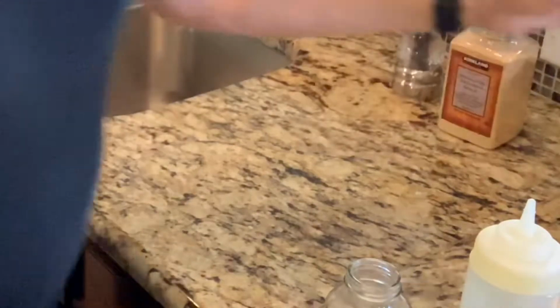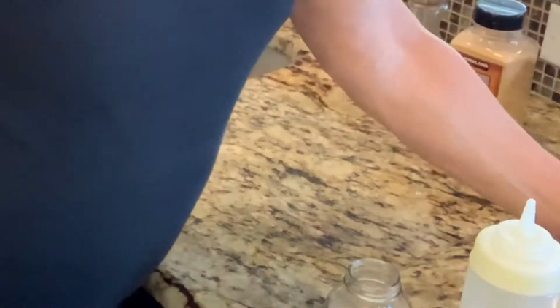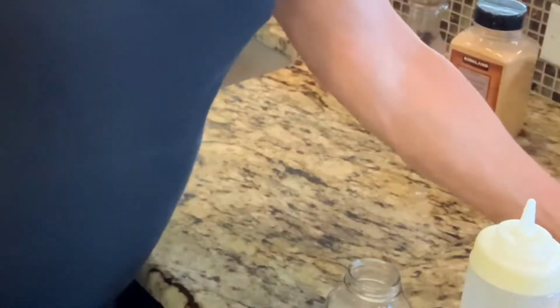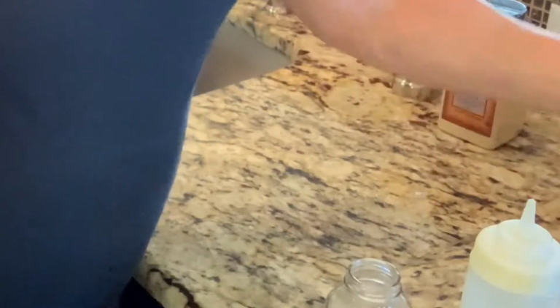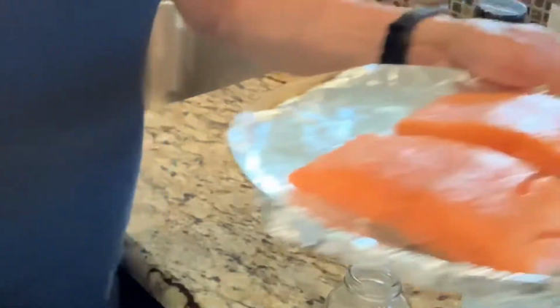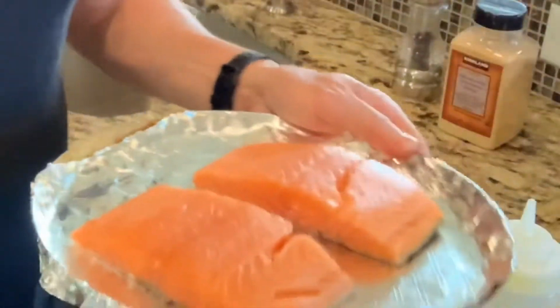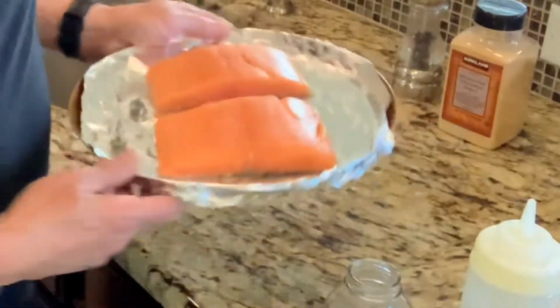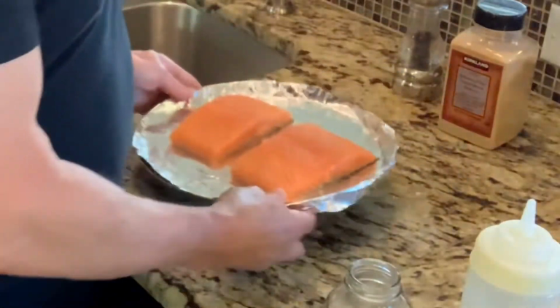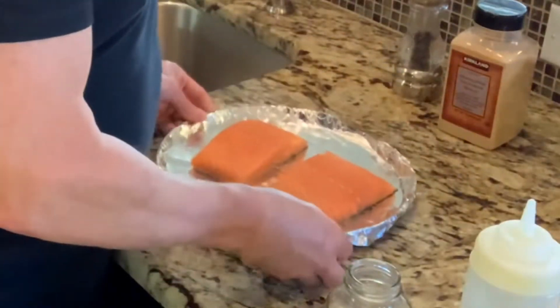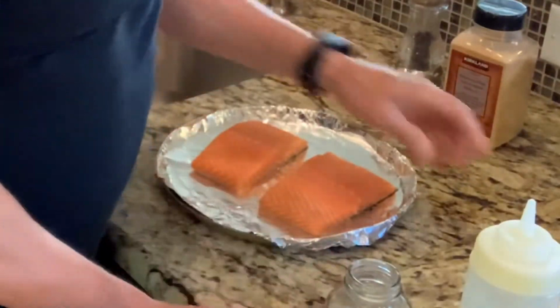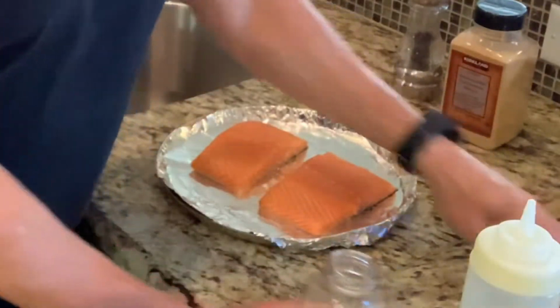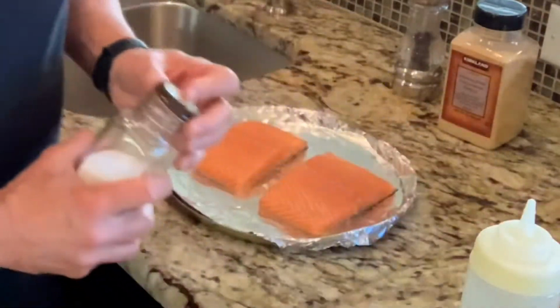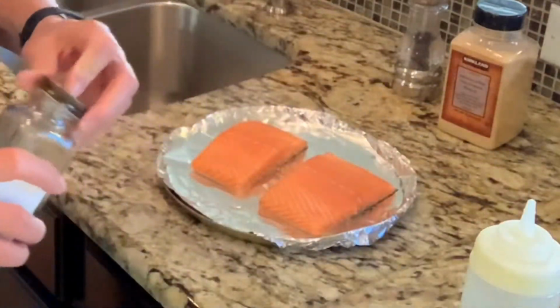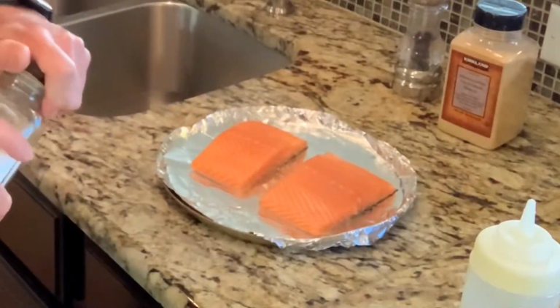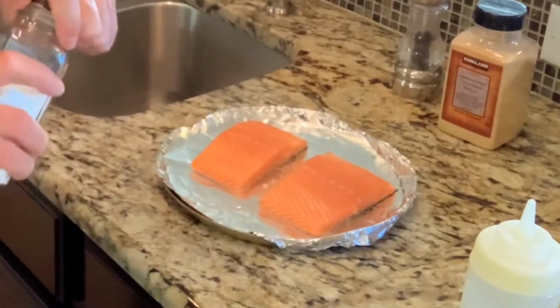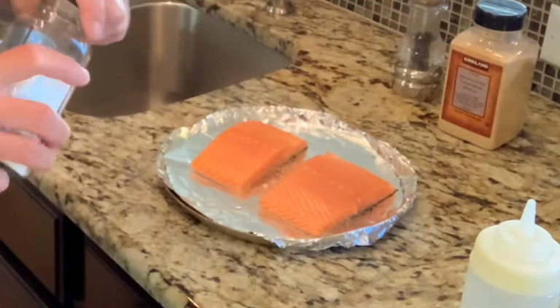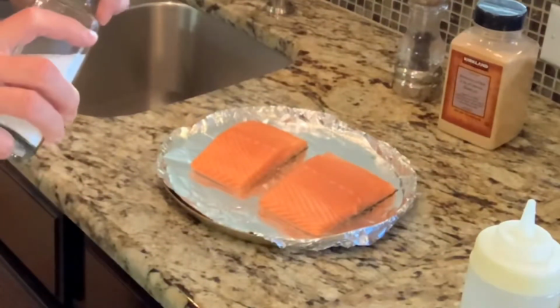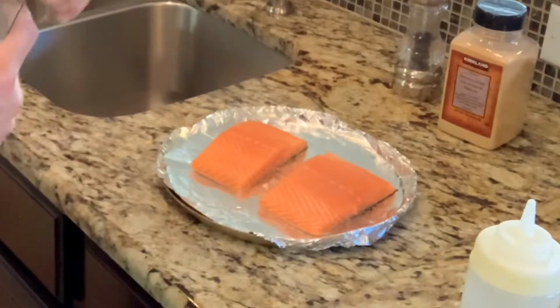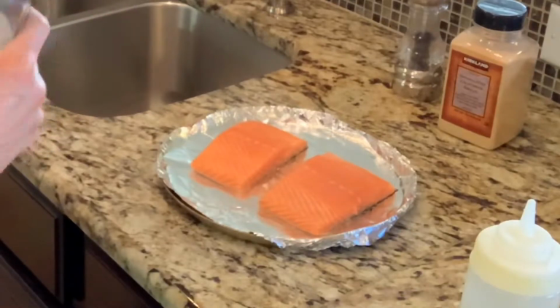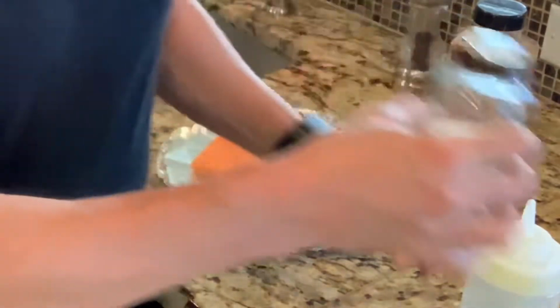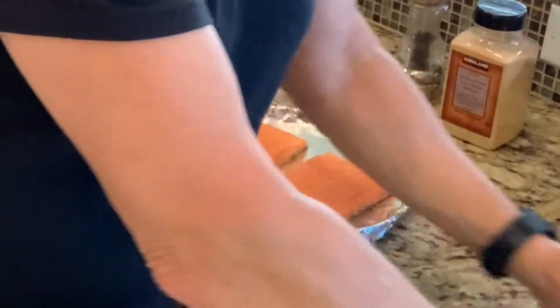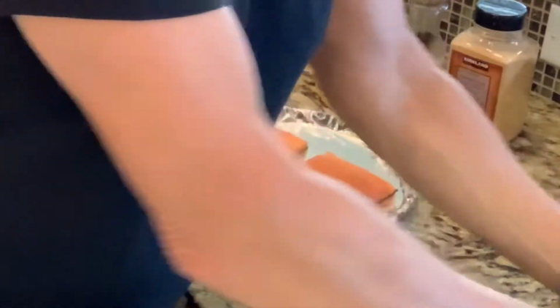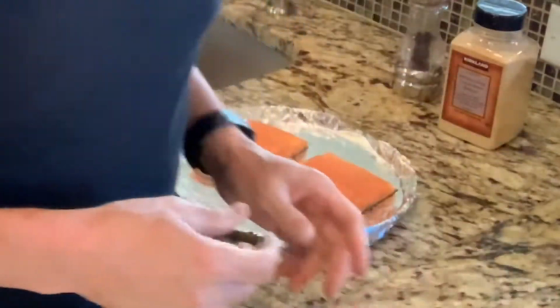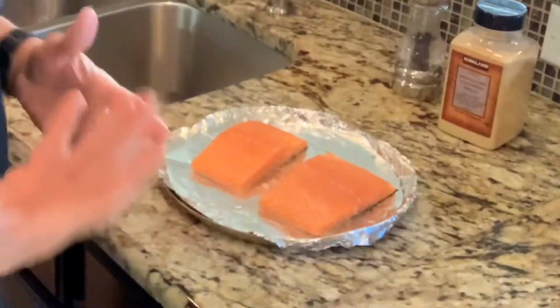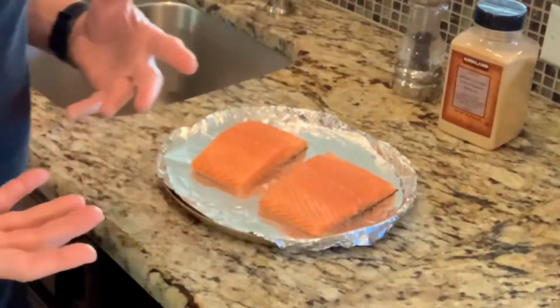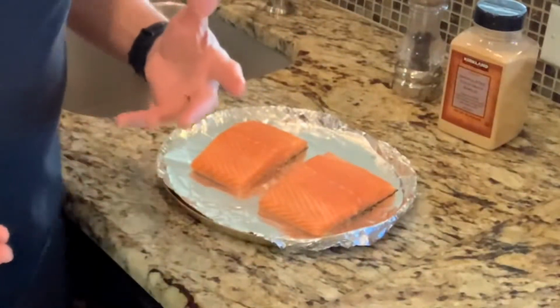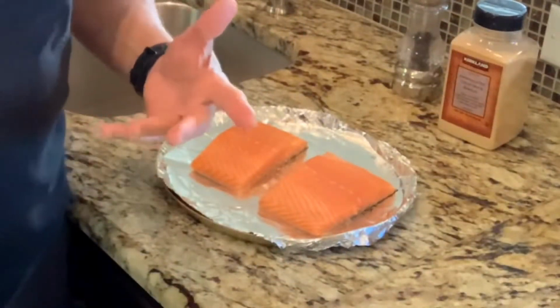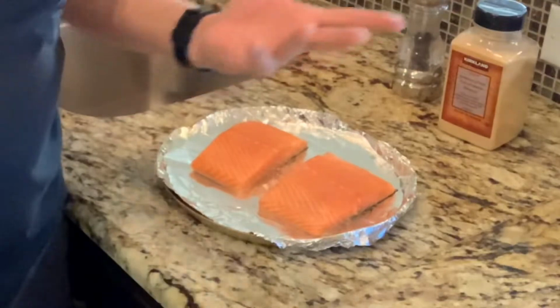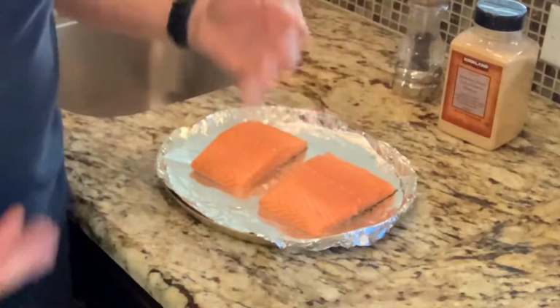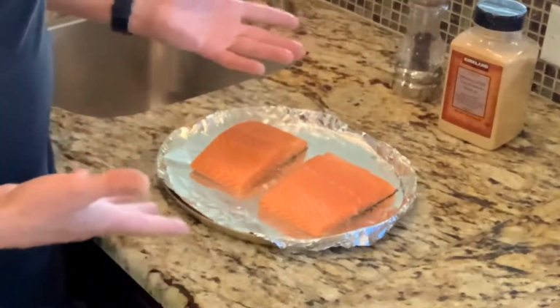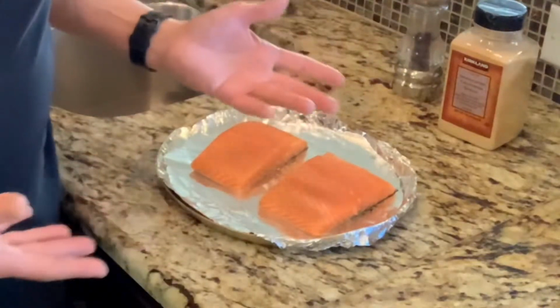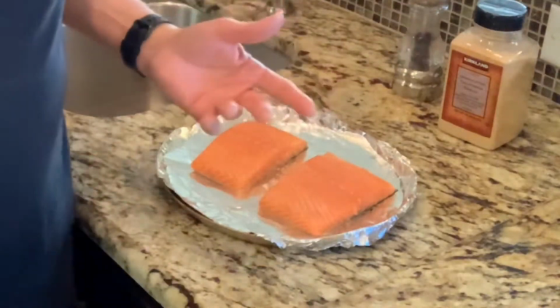We're also going to cook the salmon at 400 degrees — that makes it easy. The potatoes are going to cook for about 30 minutes and the salmon for about 15 minutes, so after the potatoes have been in for about 15 minutes I'm going to go ahead and throw the salmon in.